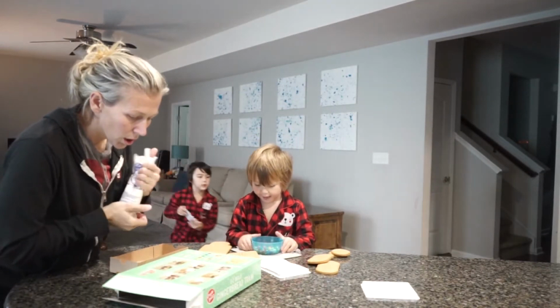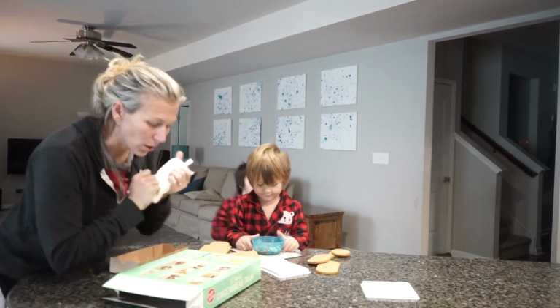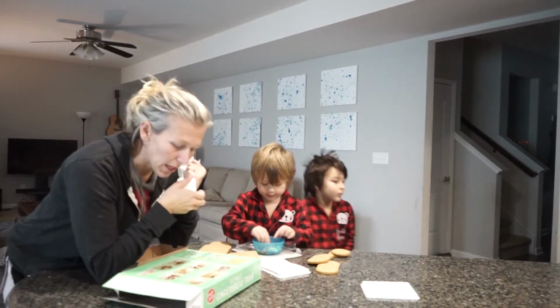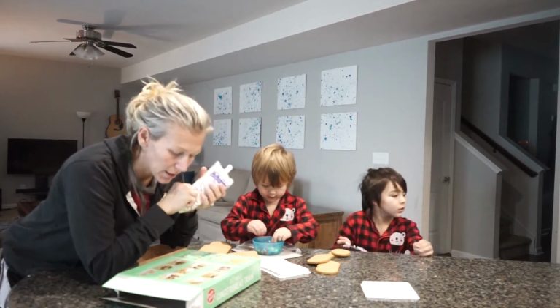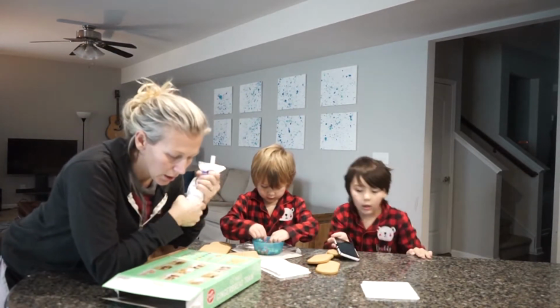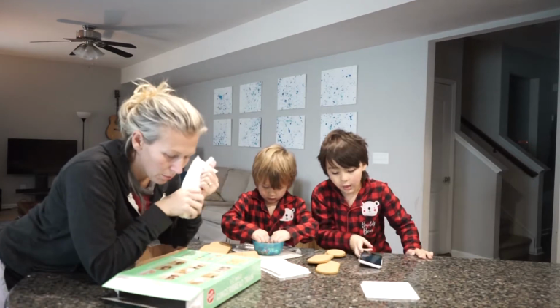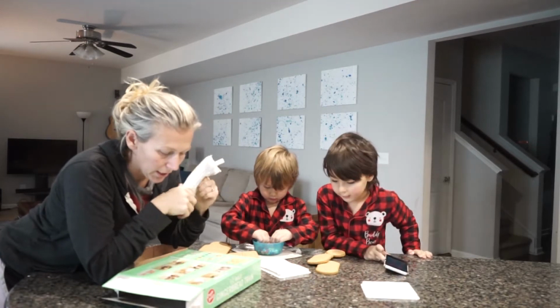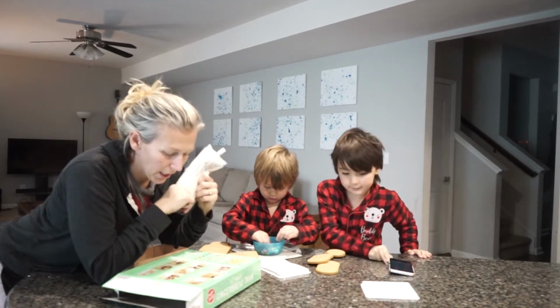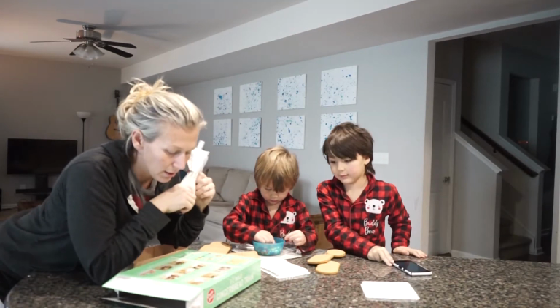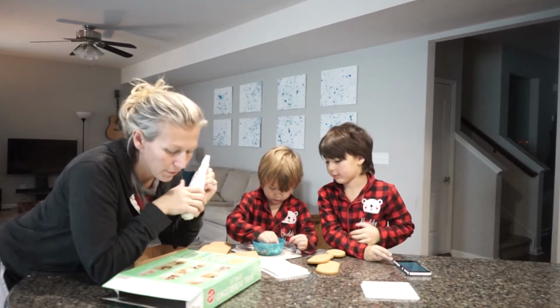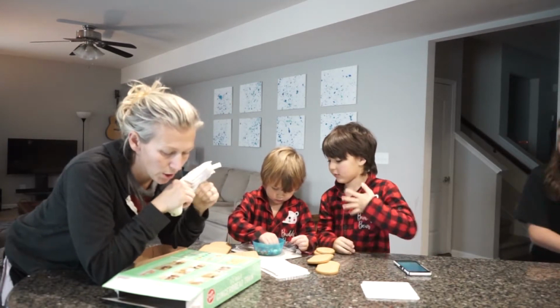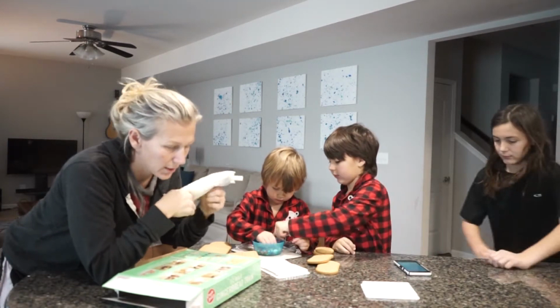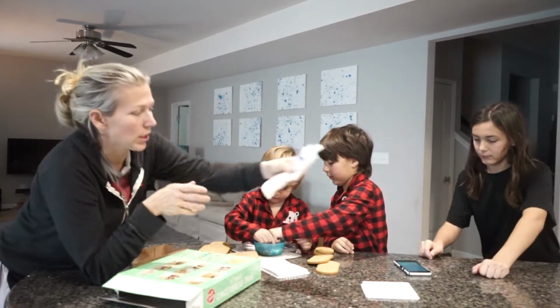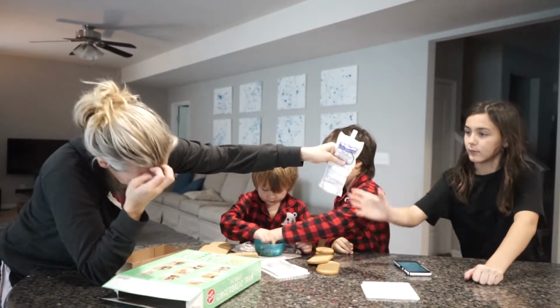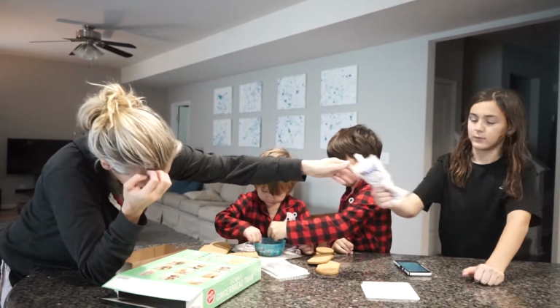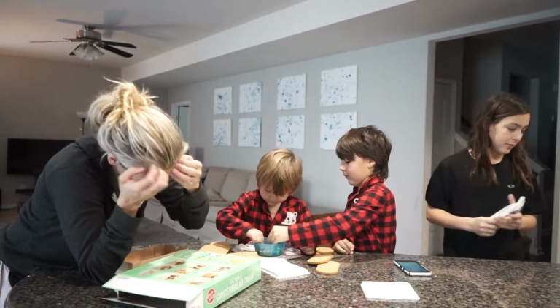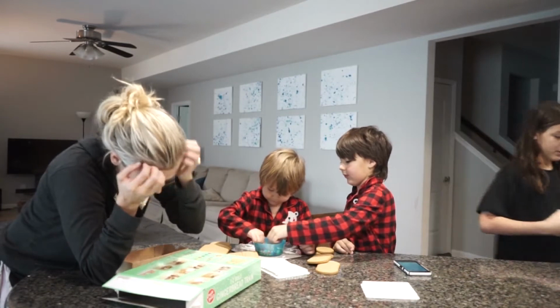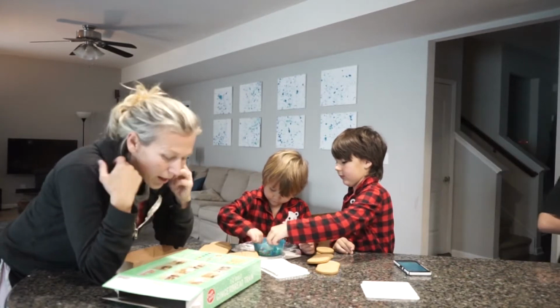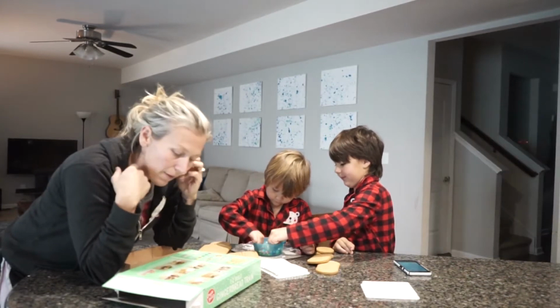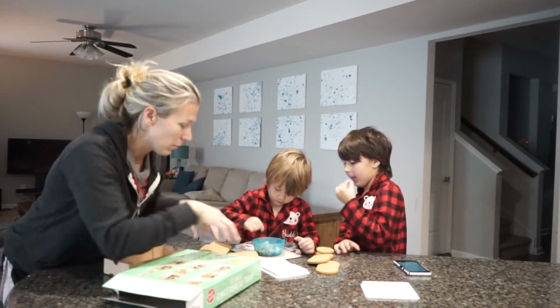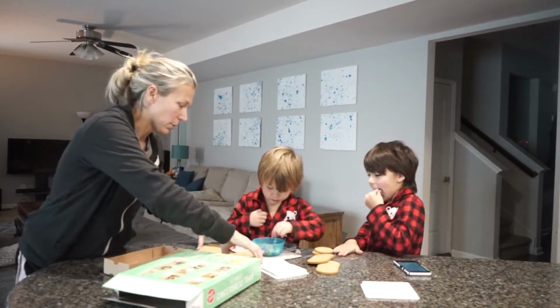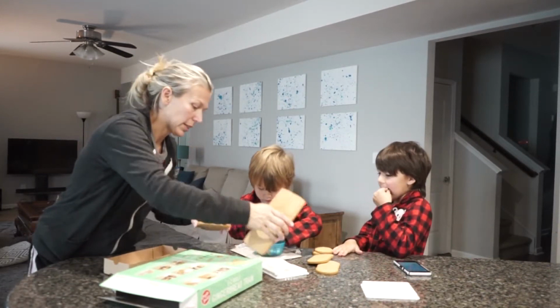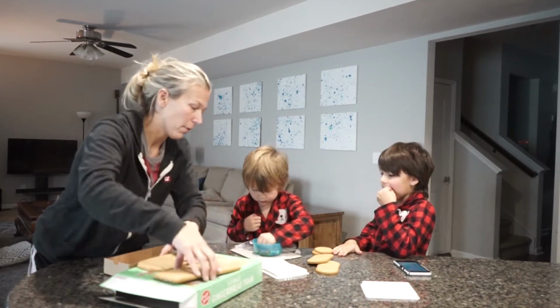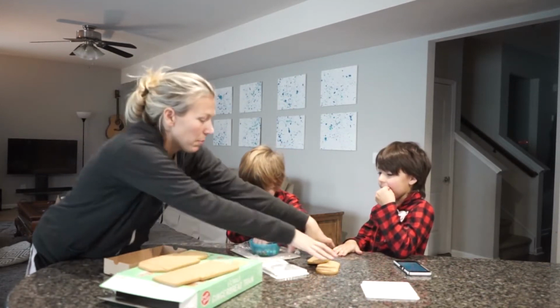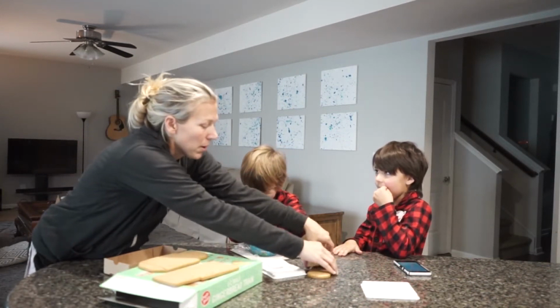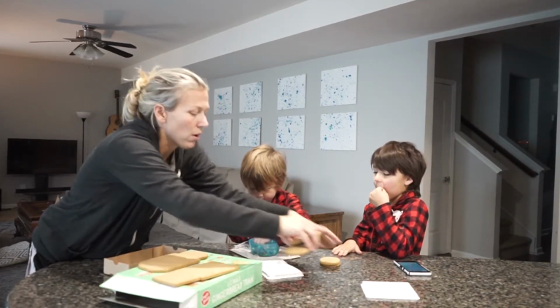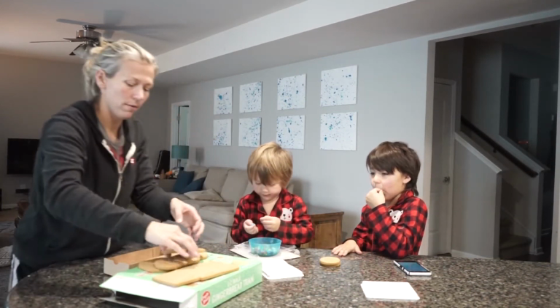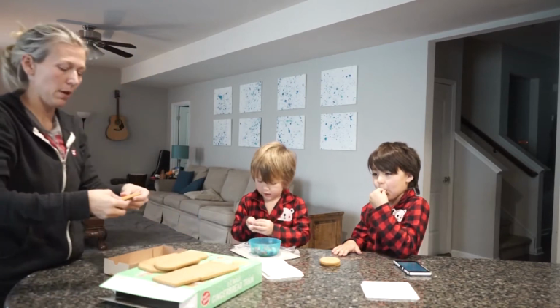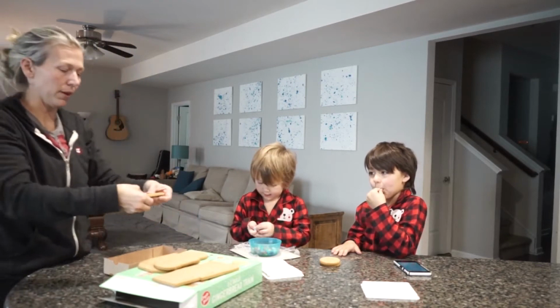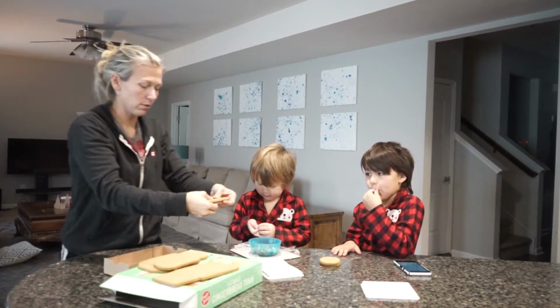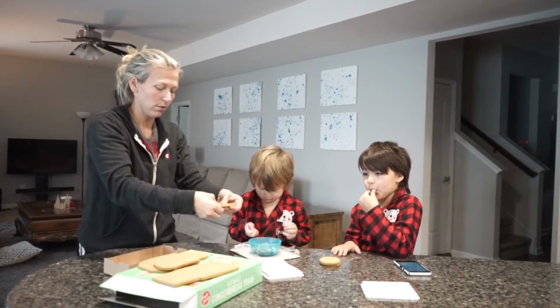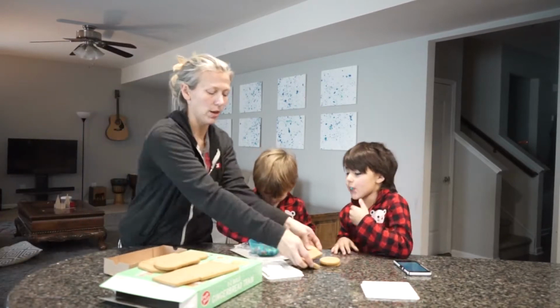It says we gotta knead the icing for one to two minutes. Lucas, can you be kneading the icing for me? And then we have to break these apart, but maybe with our fingers — let's try it out very carefully.